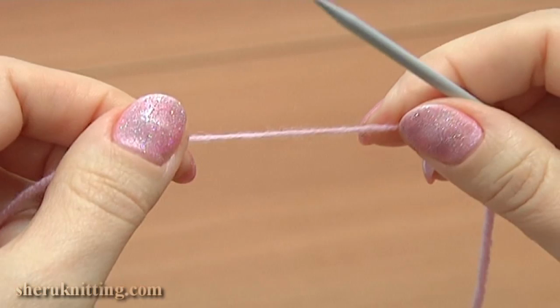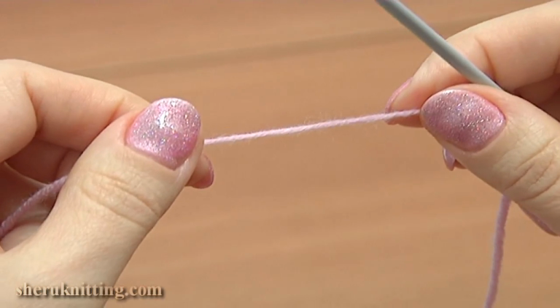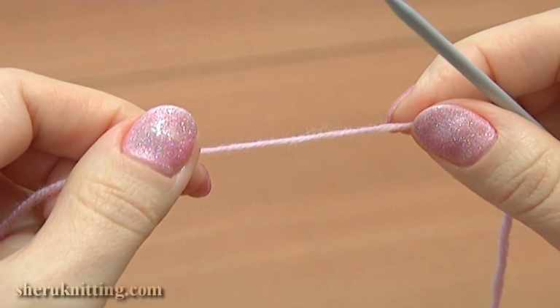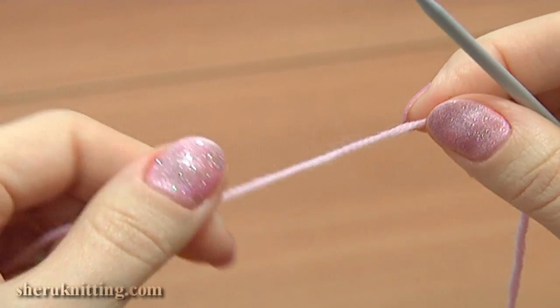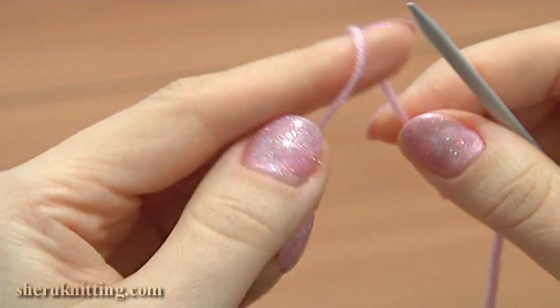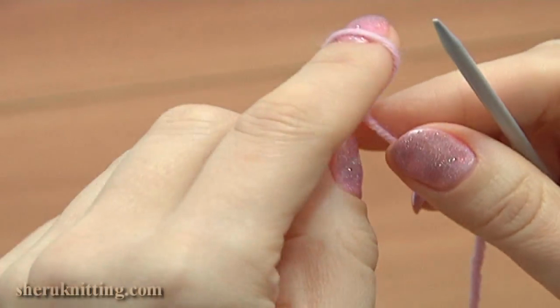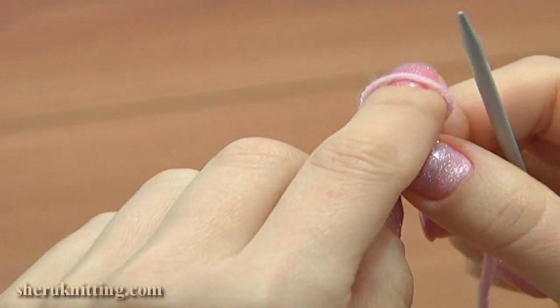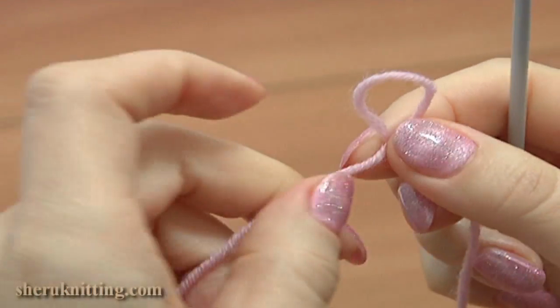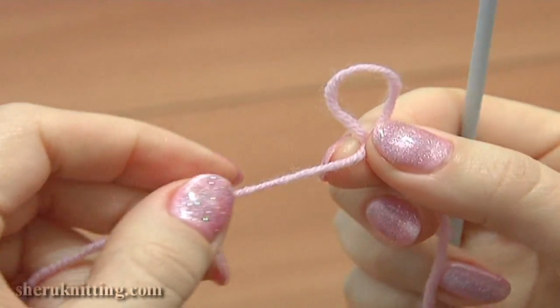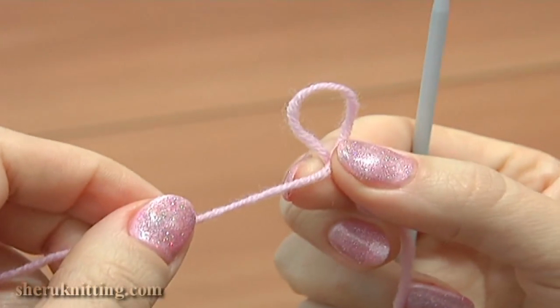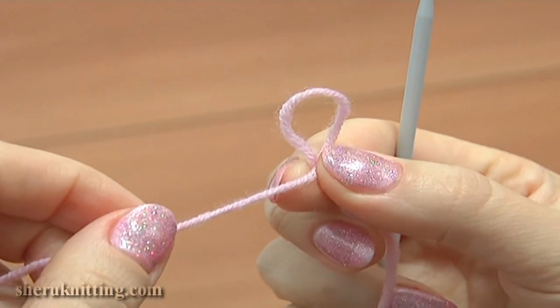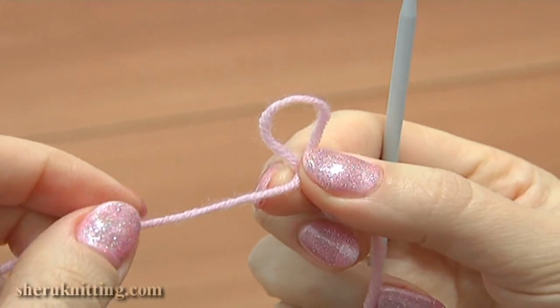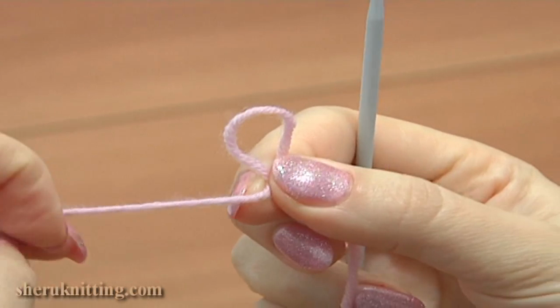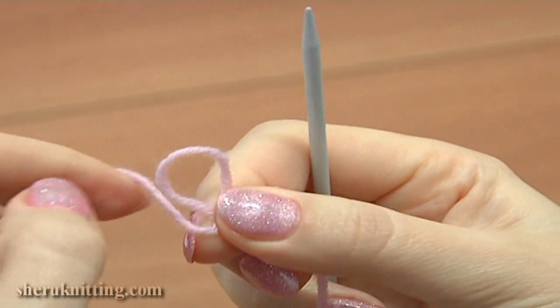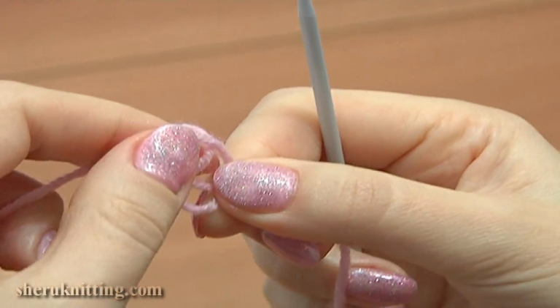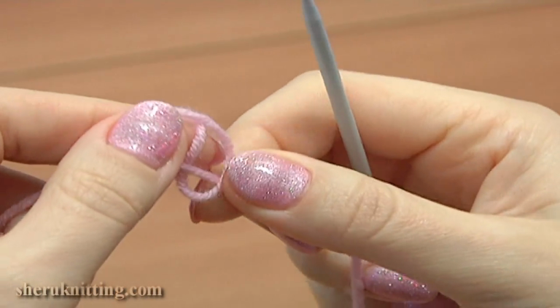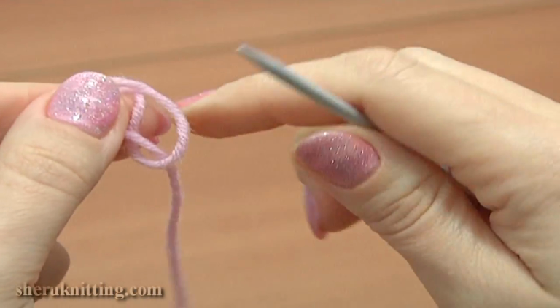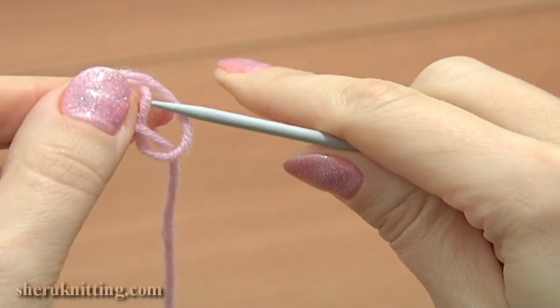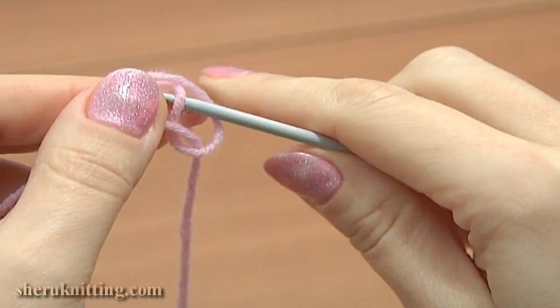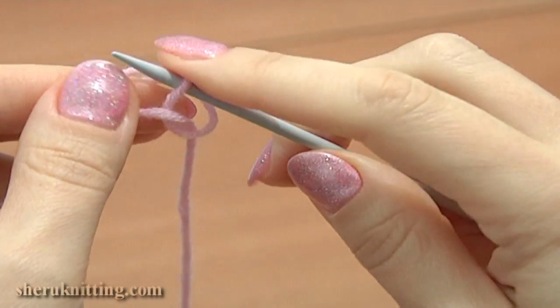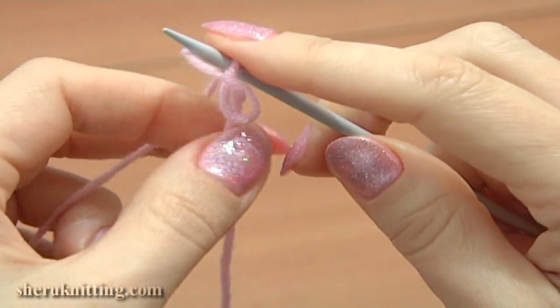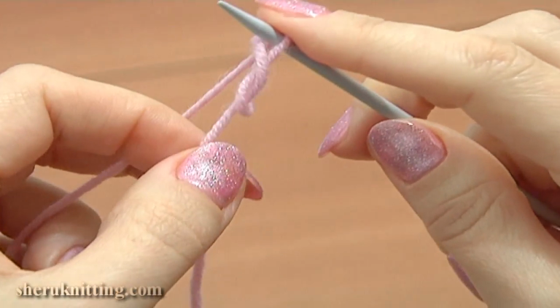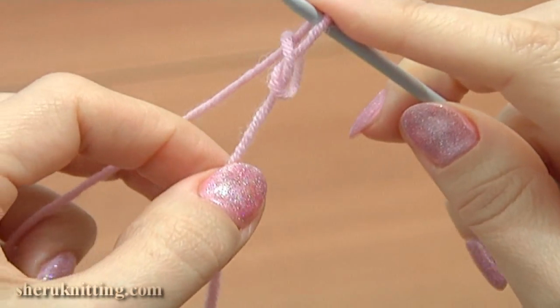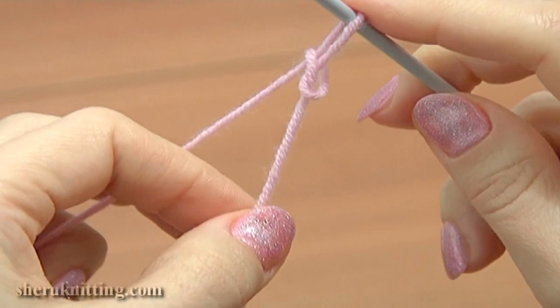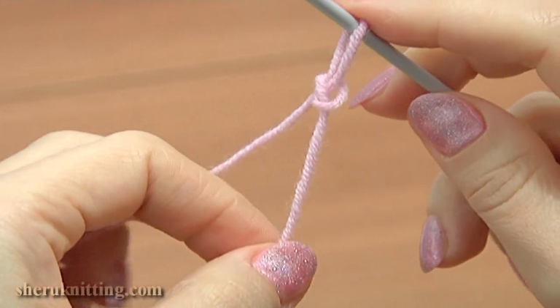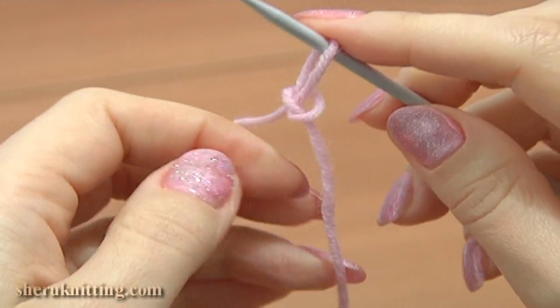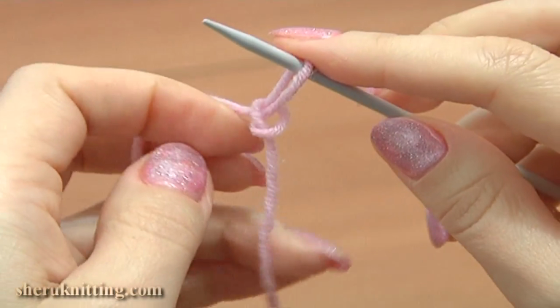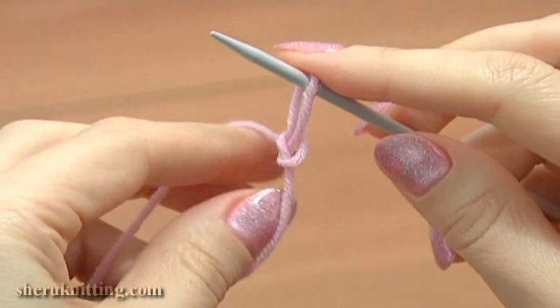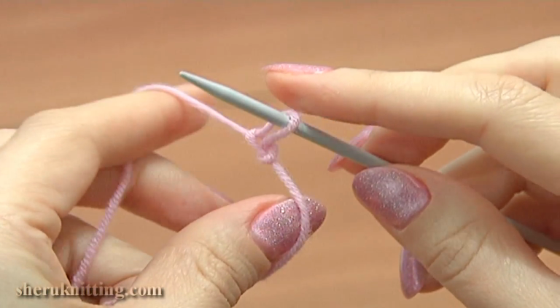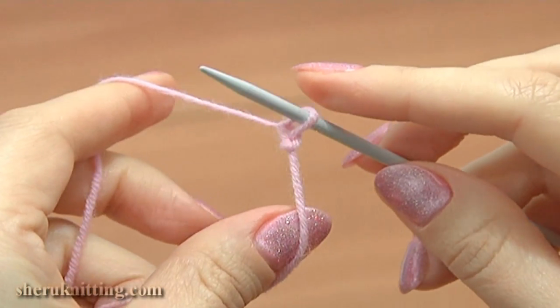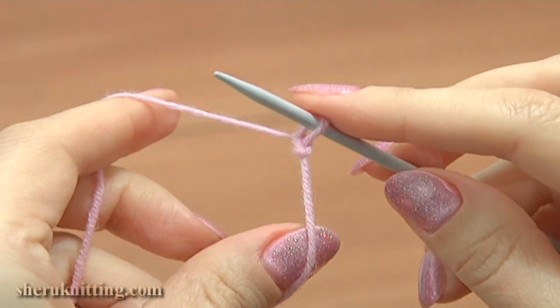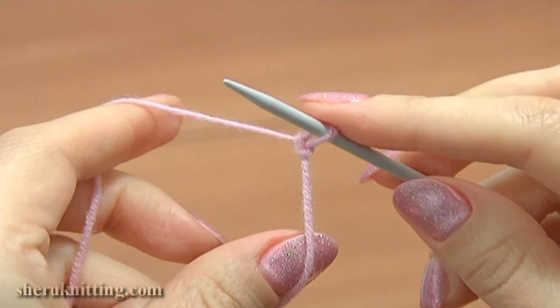Begin with a slip knot. You need to have a yarn tail long enough to make stitches. Make a loop, then pull the working yarn through this loop from the back to the front, slide the slip knot over the knitting needle and tighten a little.